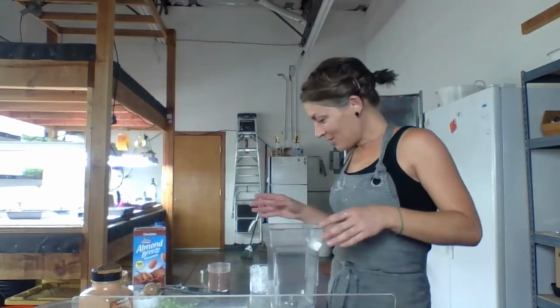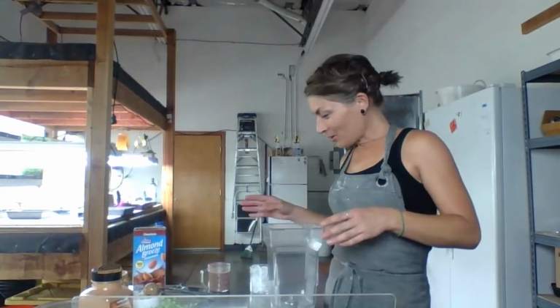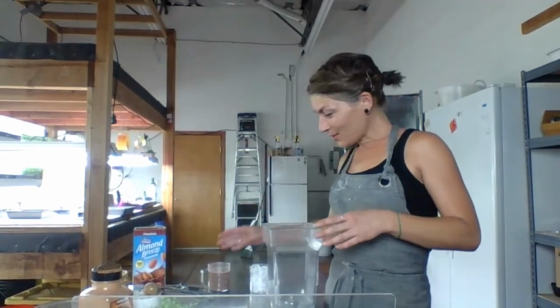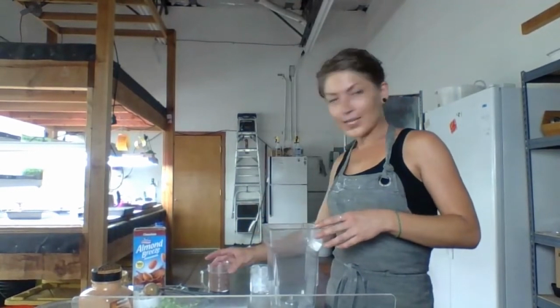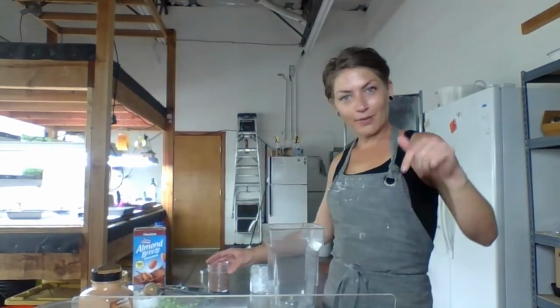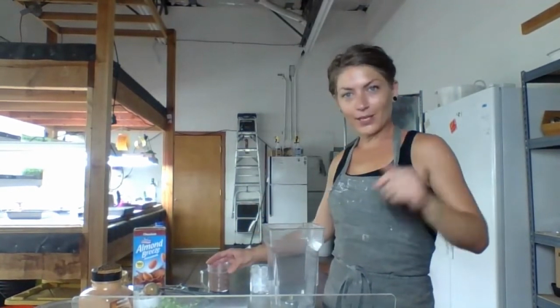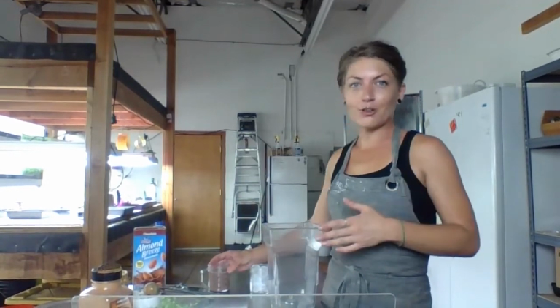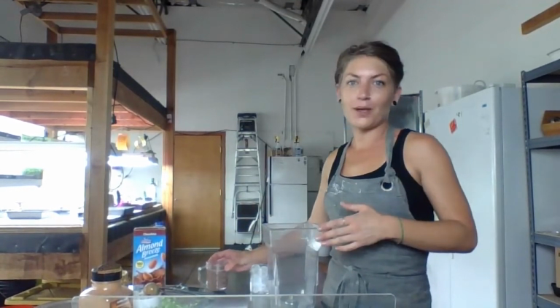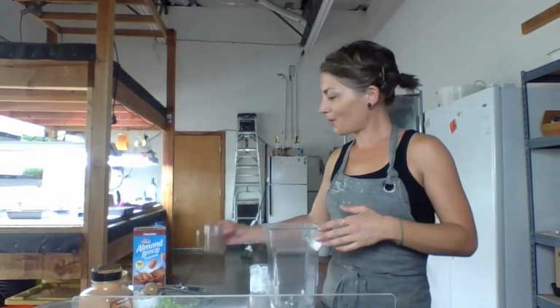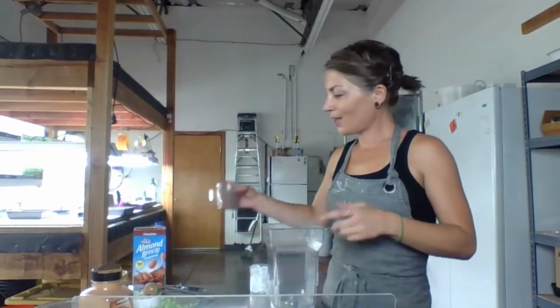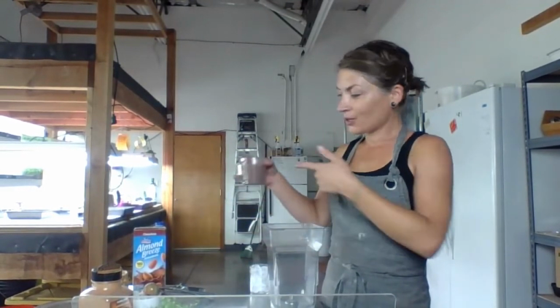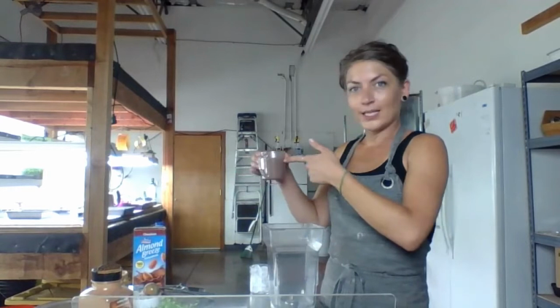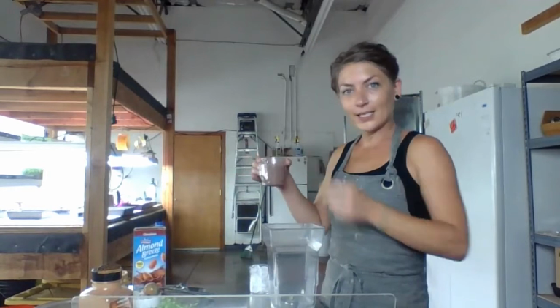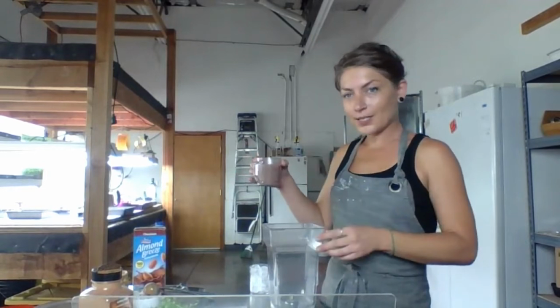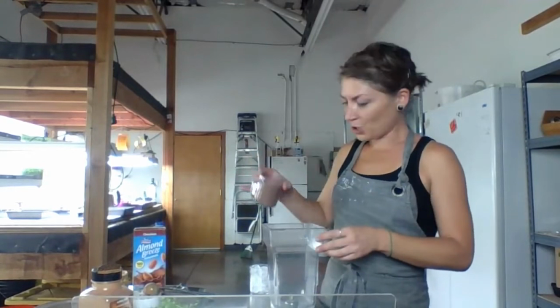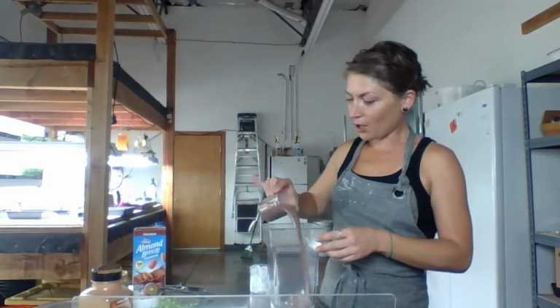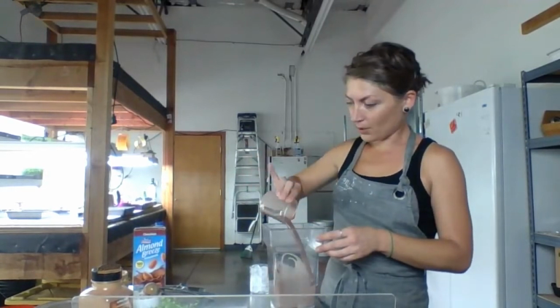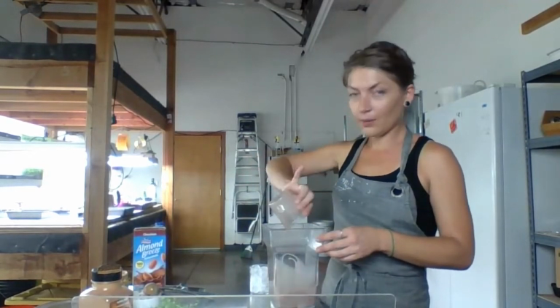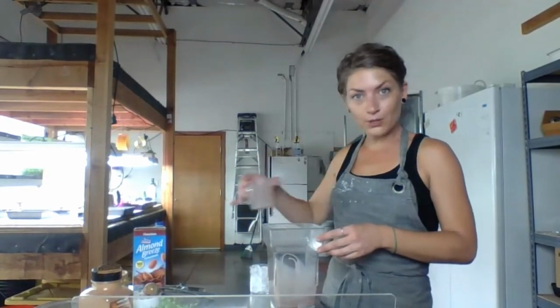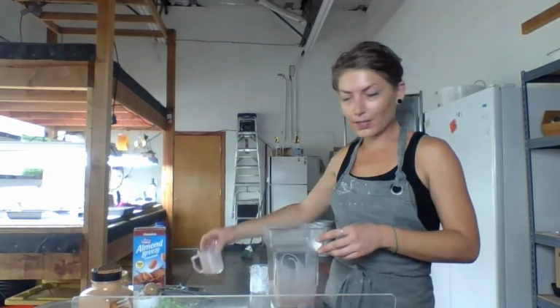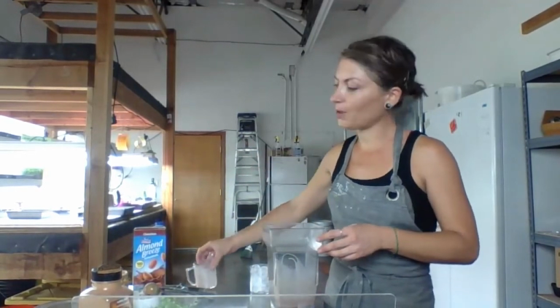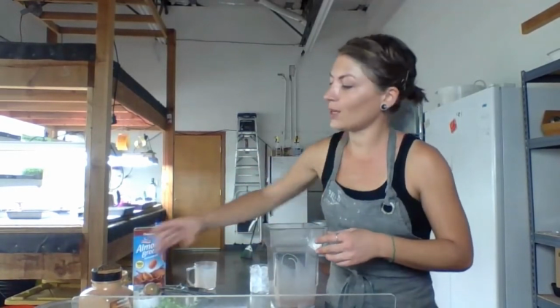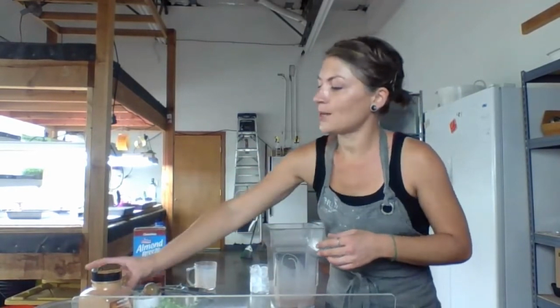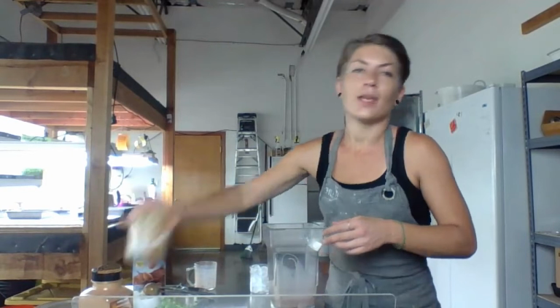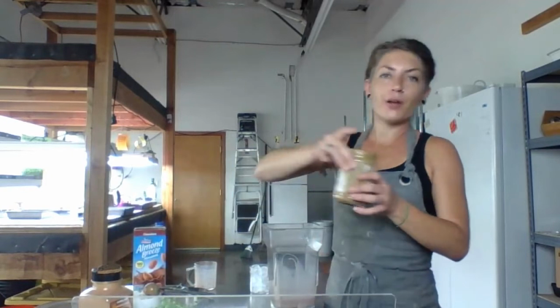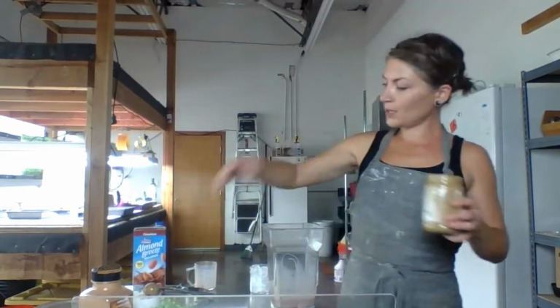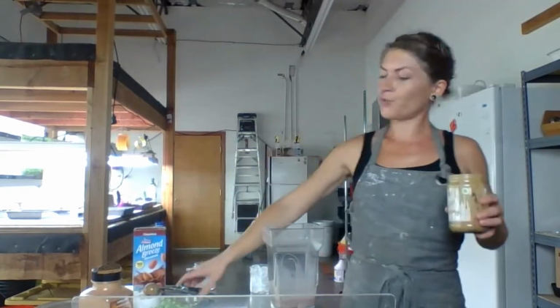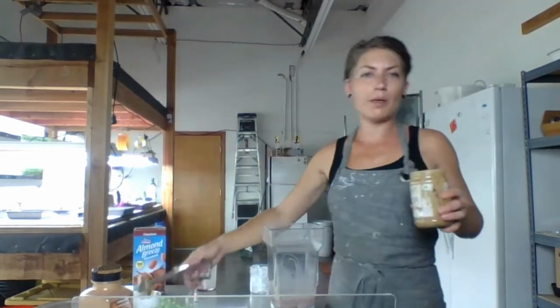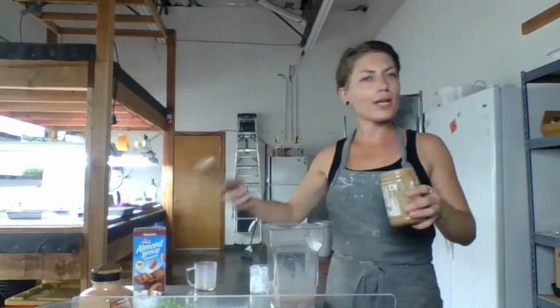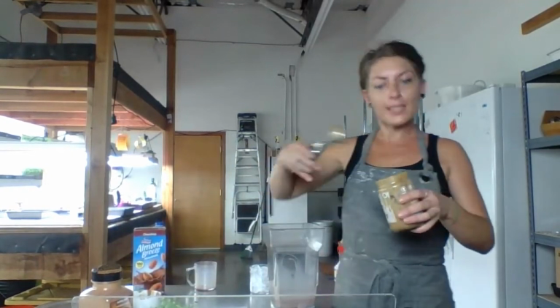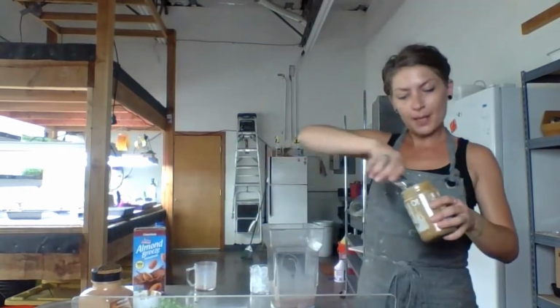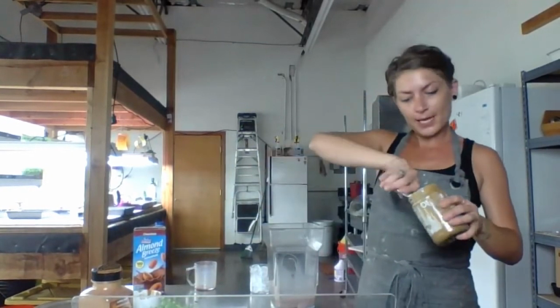So the ingredients that you're going to need — I'll leave everything in the description box as well. You're going to need six ounces of chocolate almond milk, and we do use sweetened almond milk for this. If you prefer unsweetened, that's fine — maybe throw in a couple of dates to balance it out.